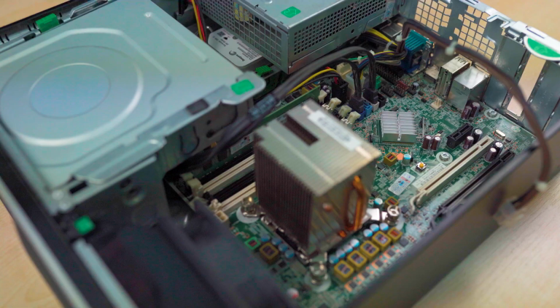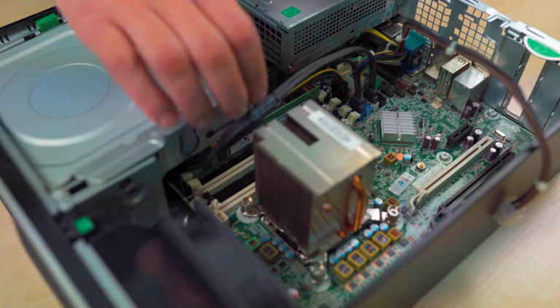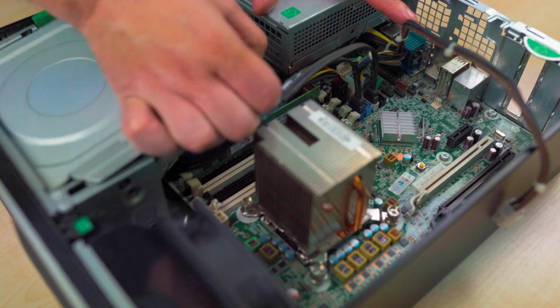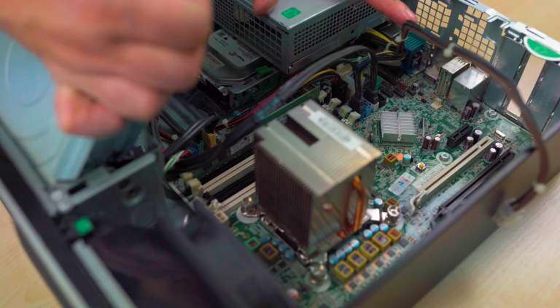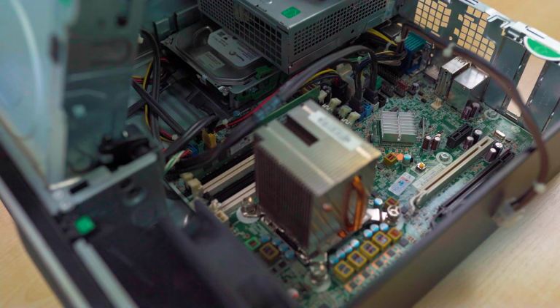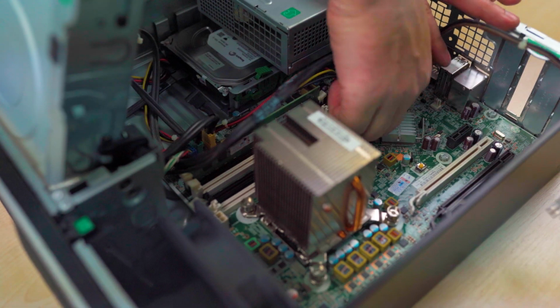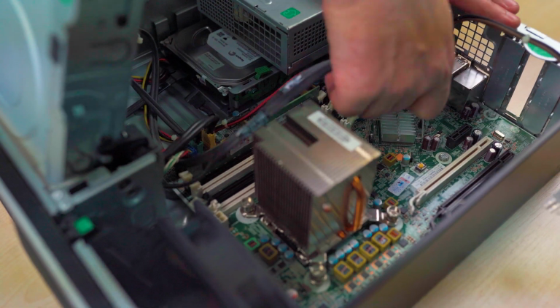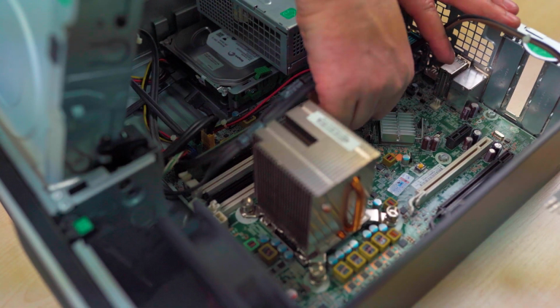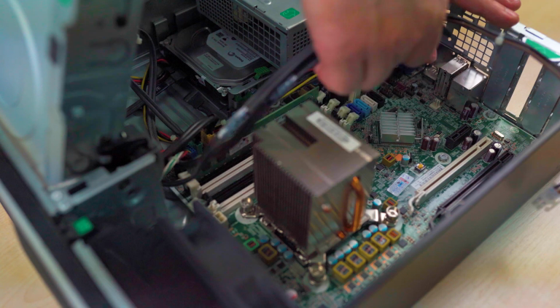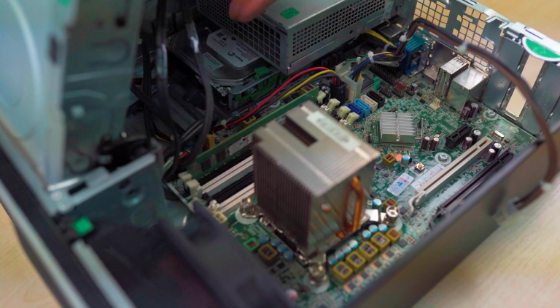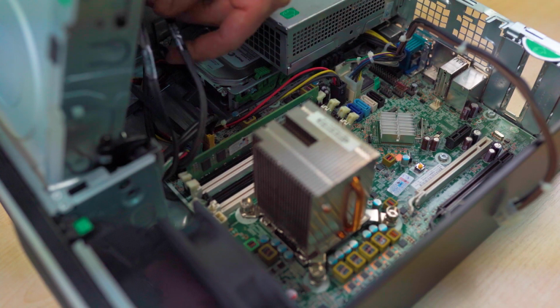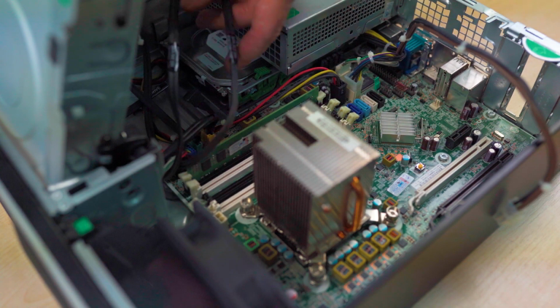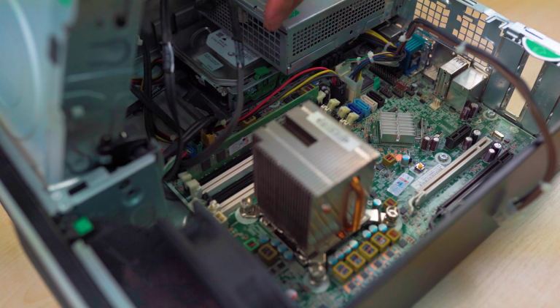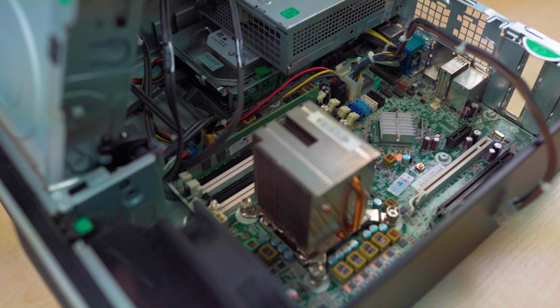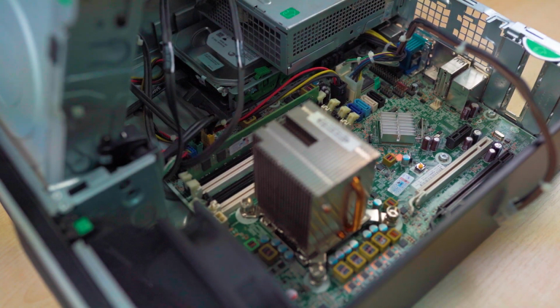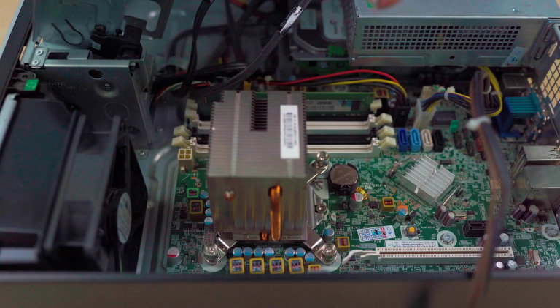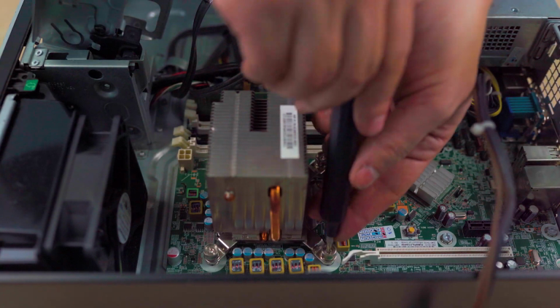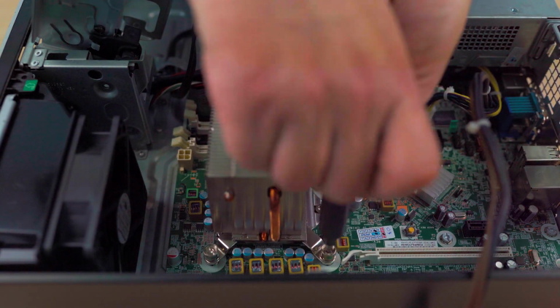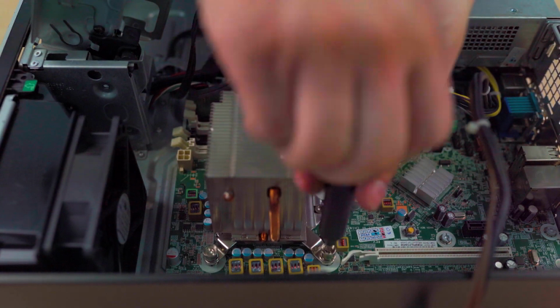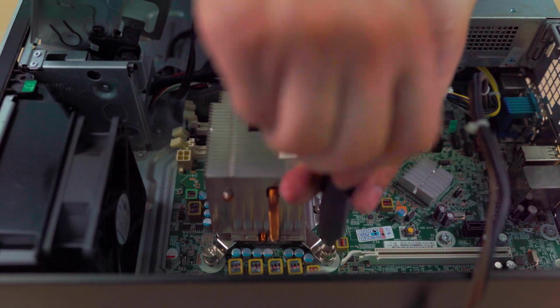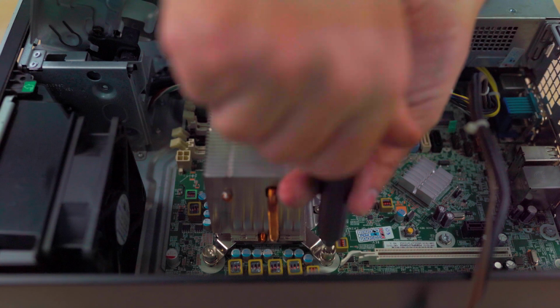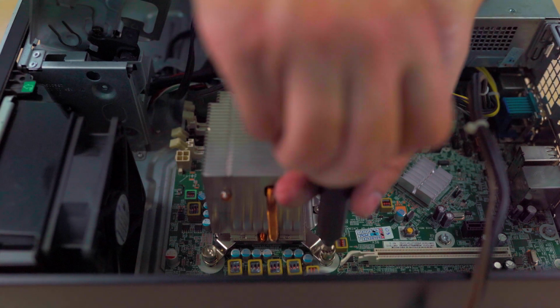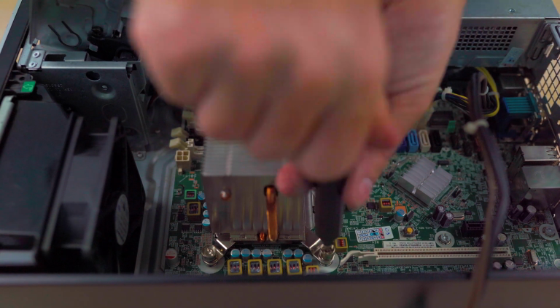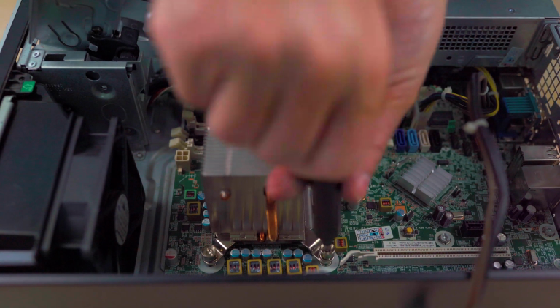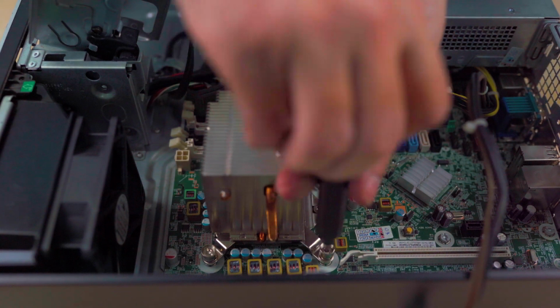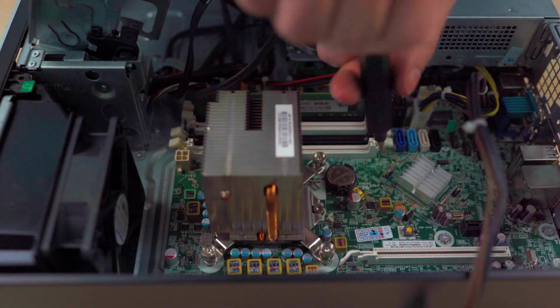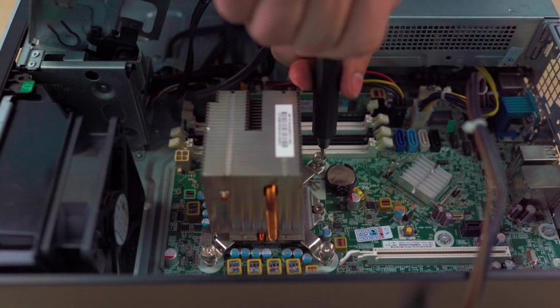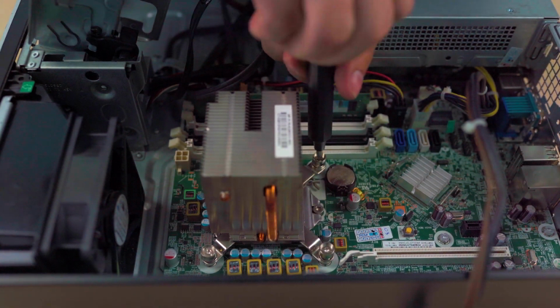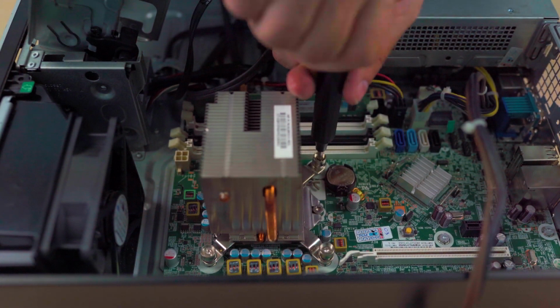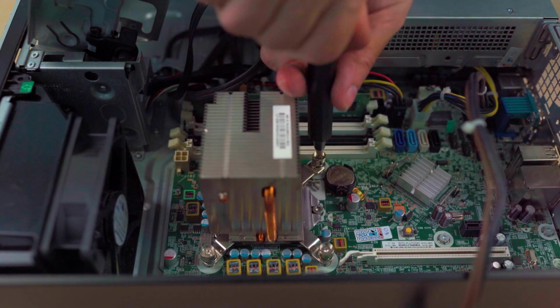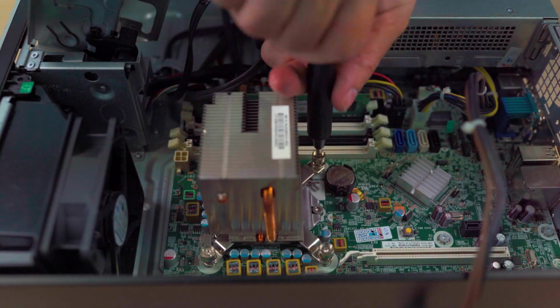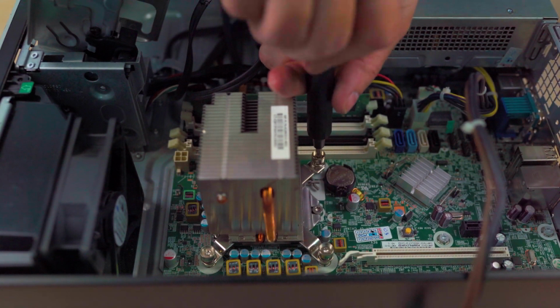We are going to start by disconnecting some of the cables to have more space when upgrading. But before doing that, we are going to take care of one more thing — our i5-2400 needs some love and brand new thermal paste.